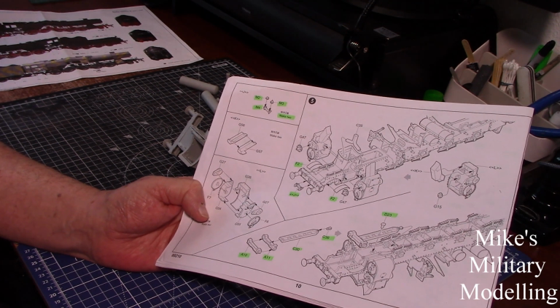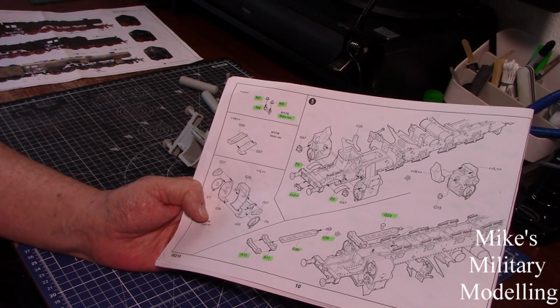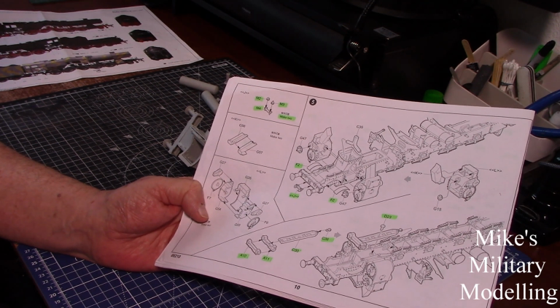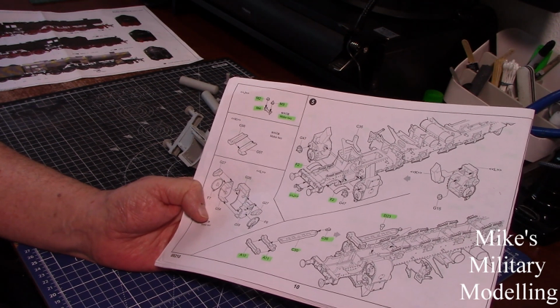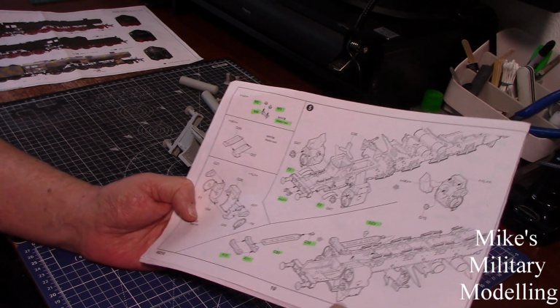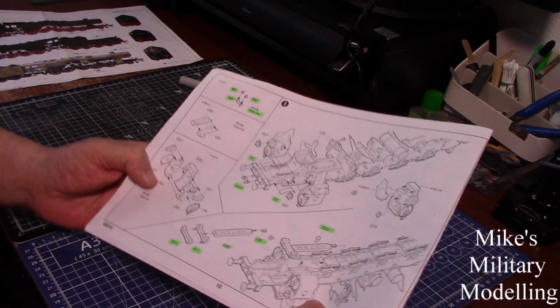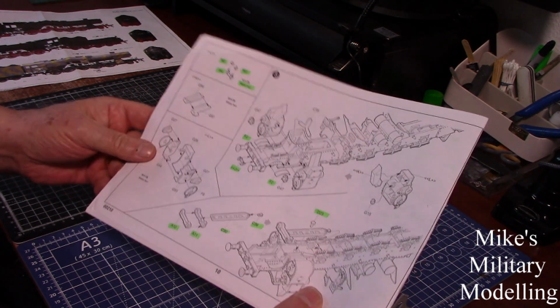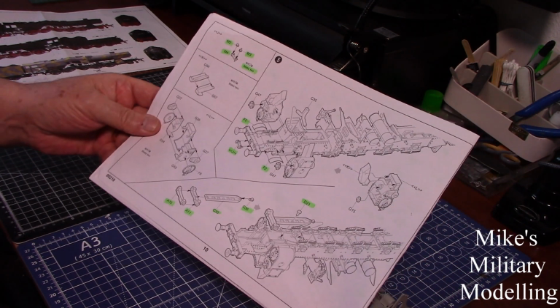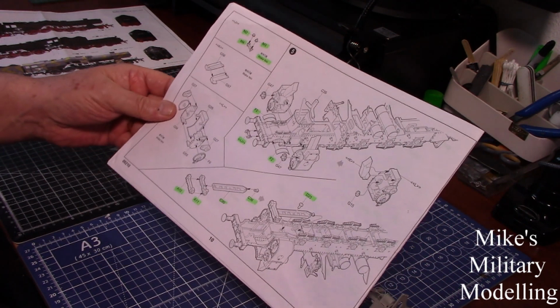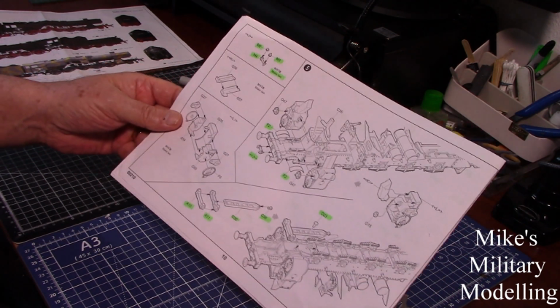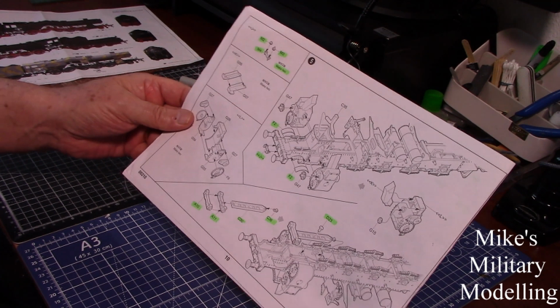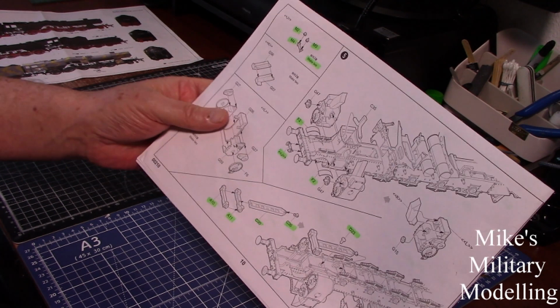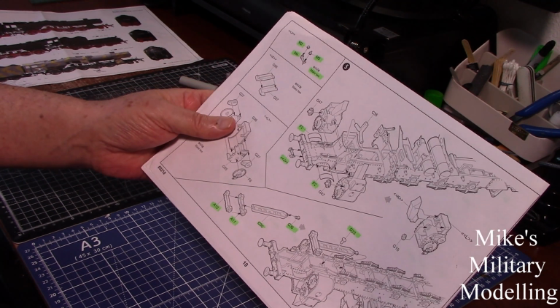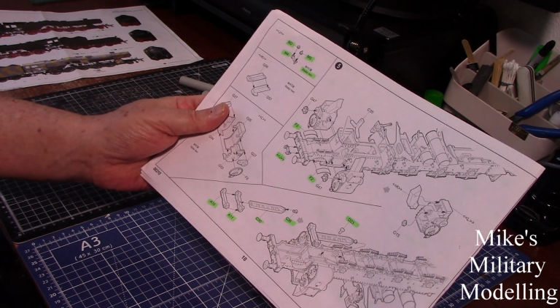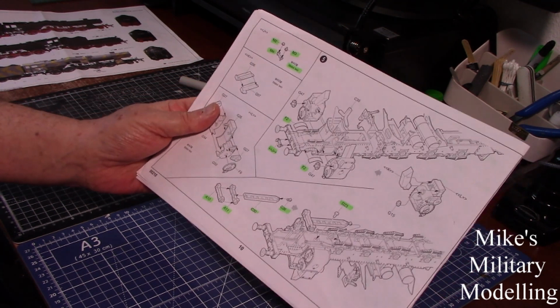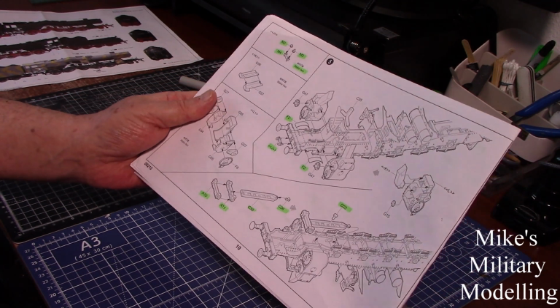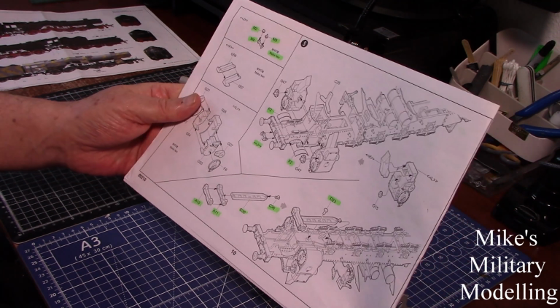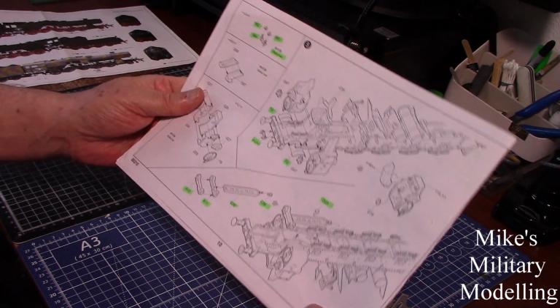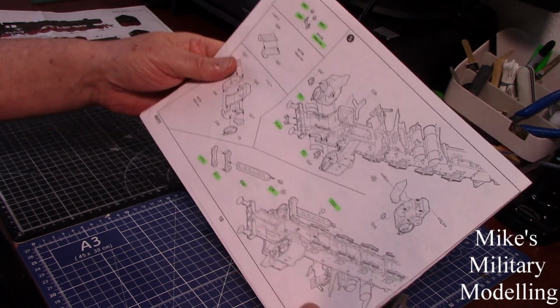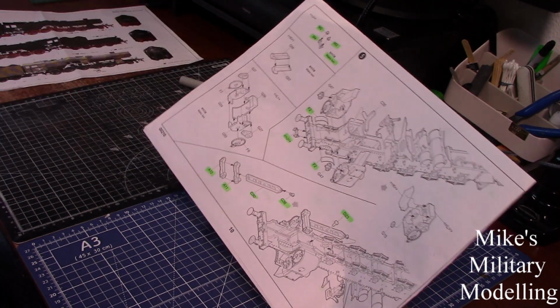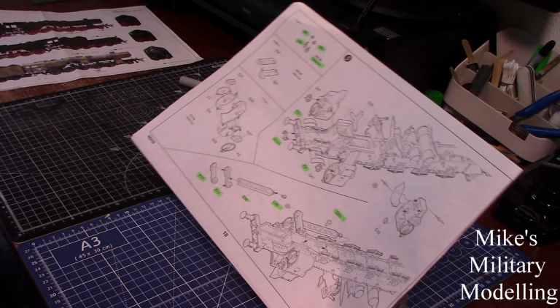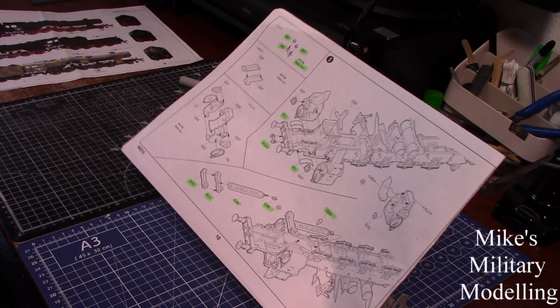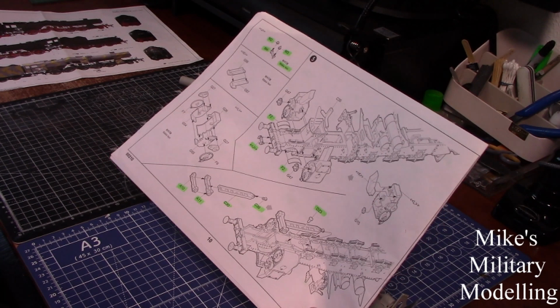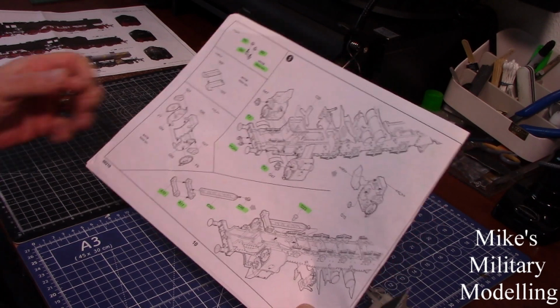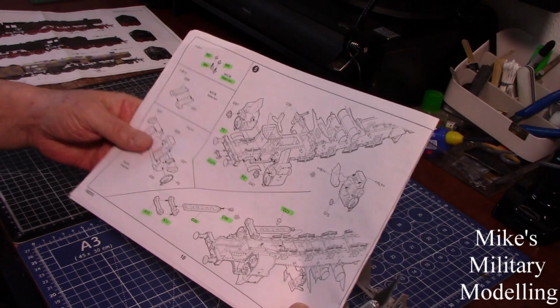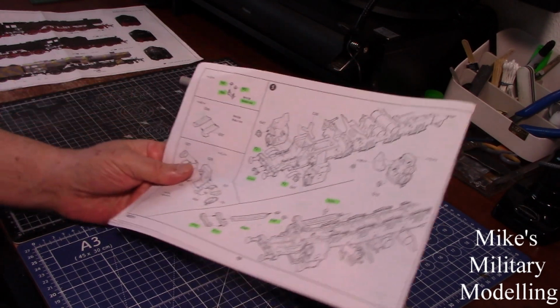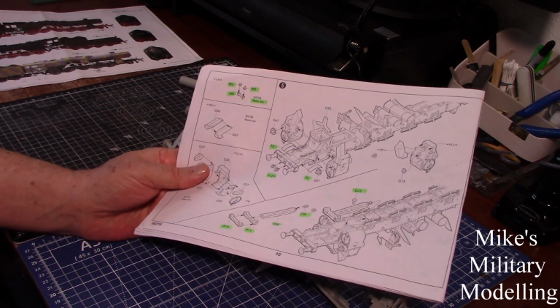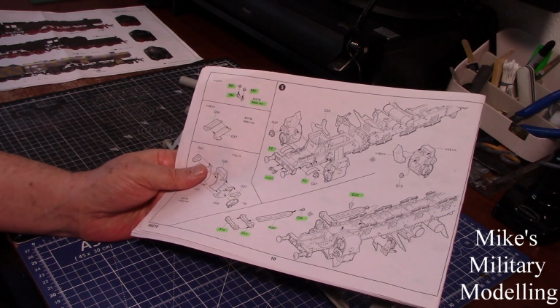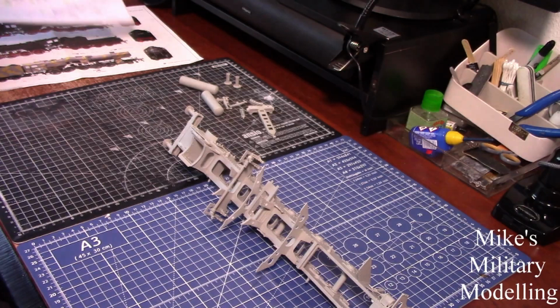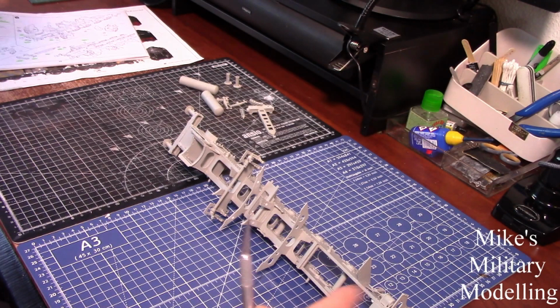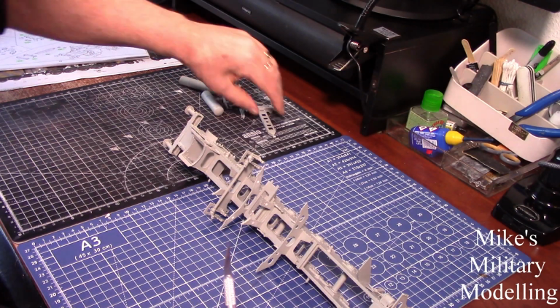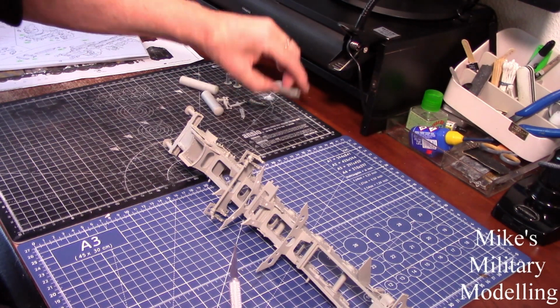Most of it fits together really quite easily with no real problems. You've got to trim a lot and fill a lot, but that's all part of the pleasure of doing this sort of stuff.